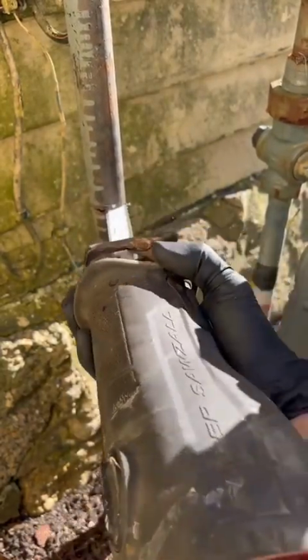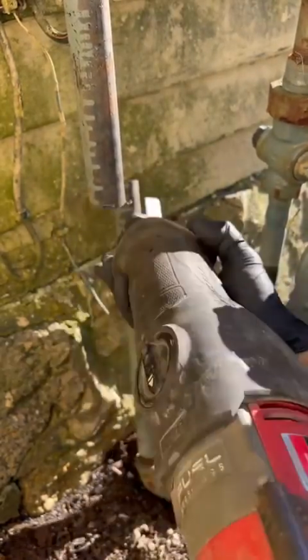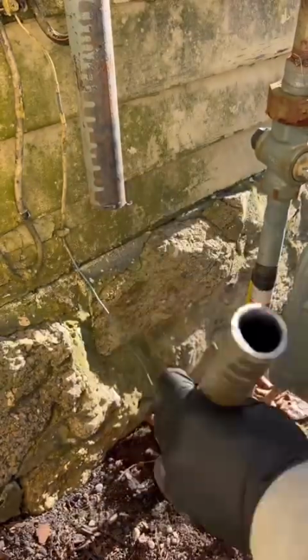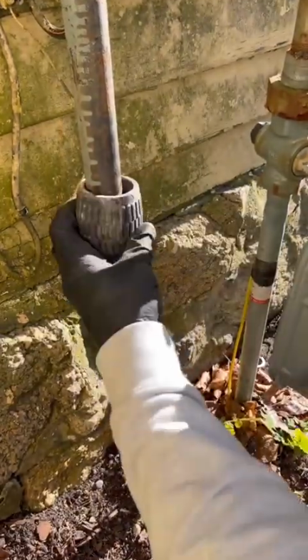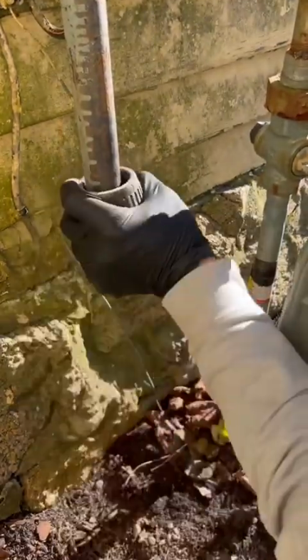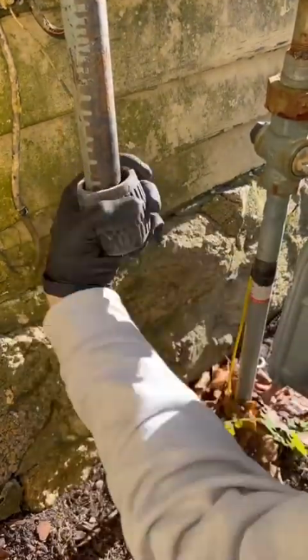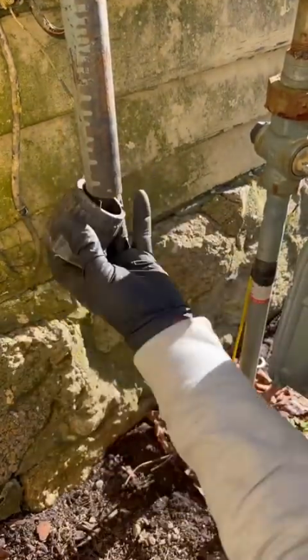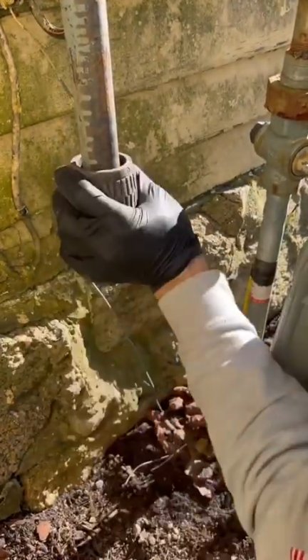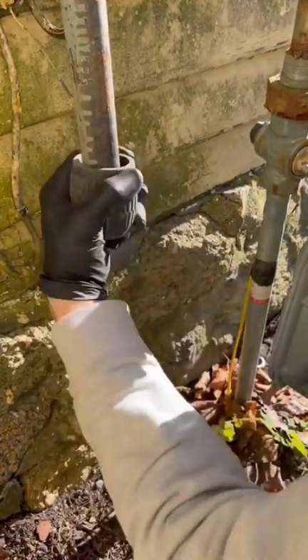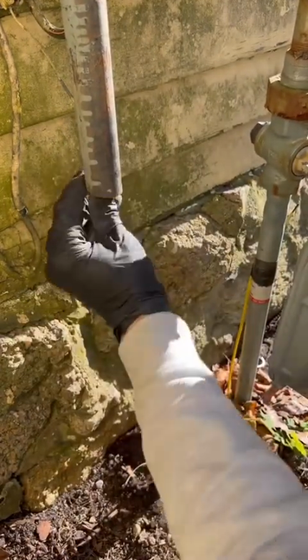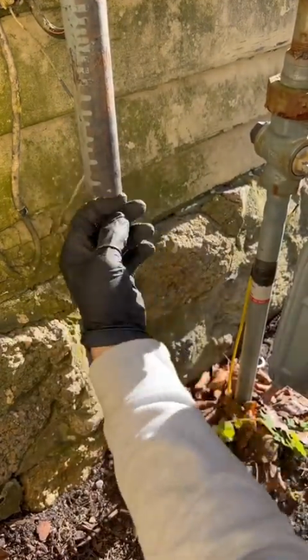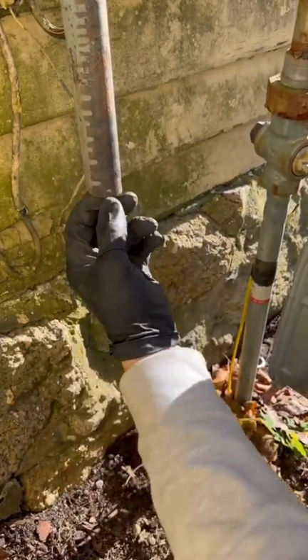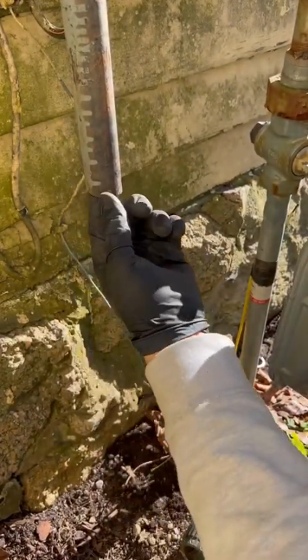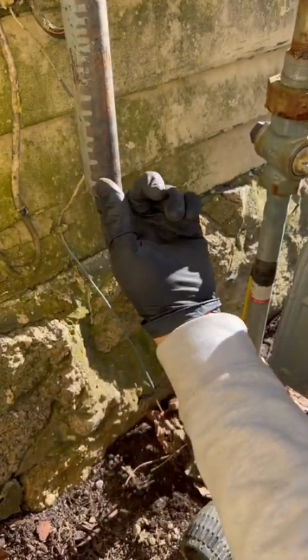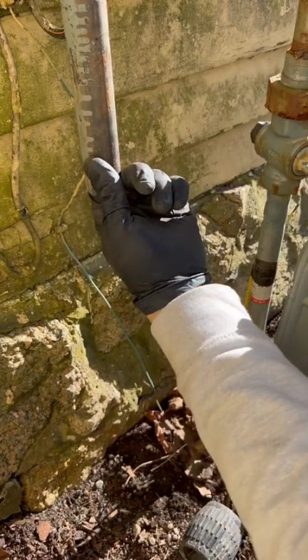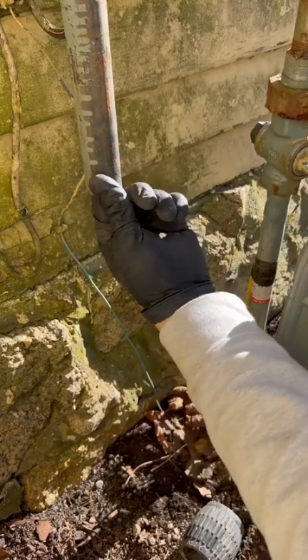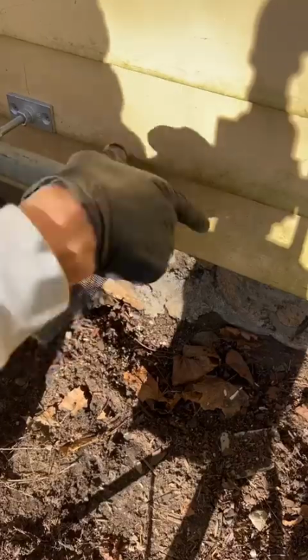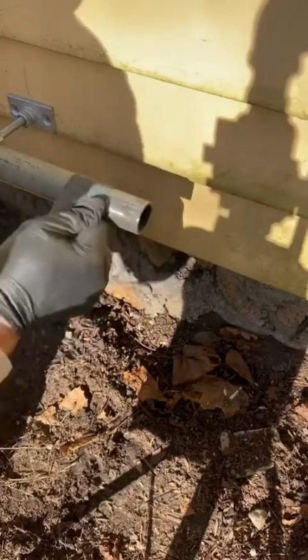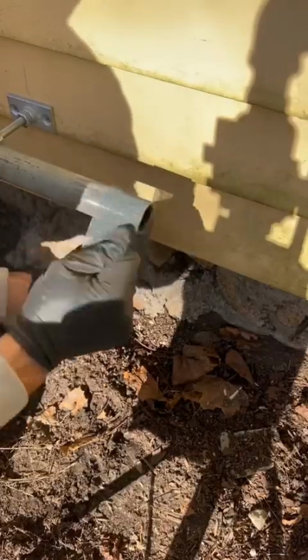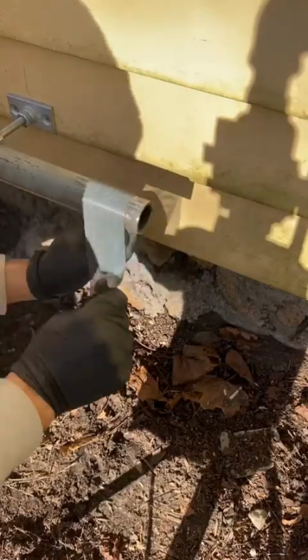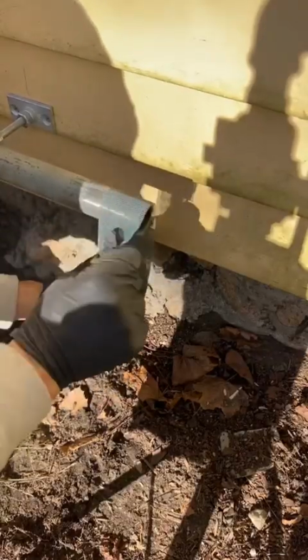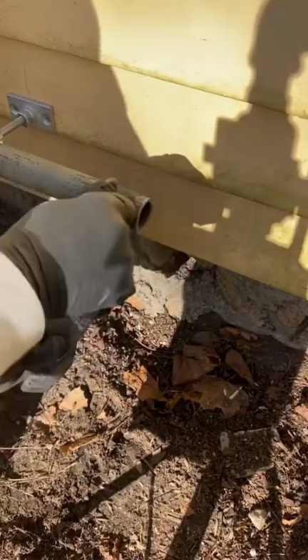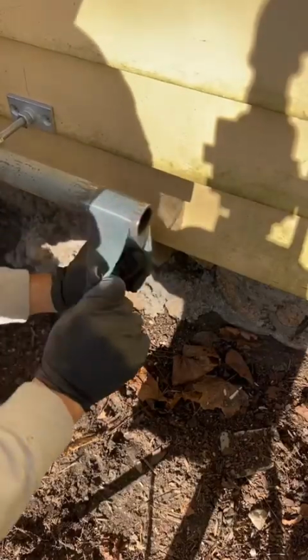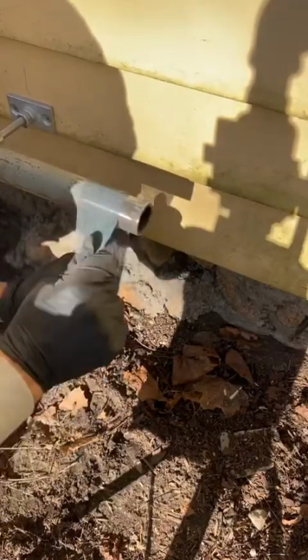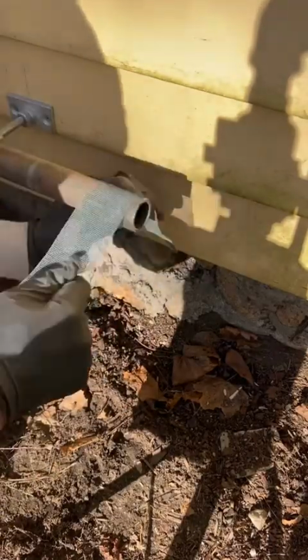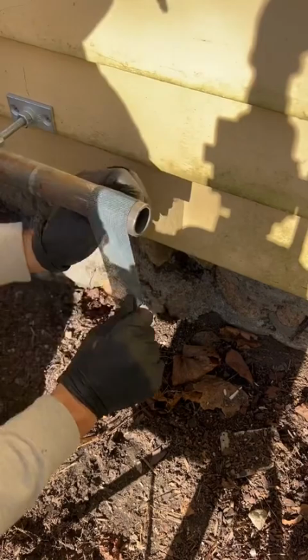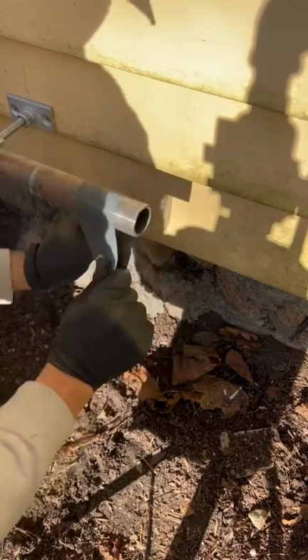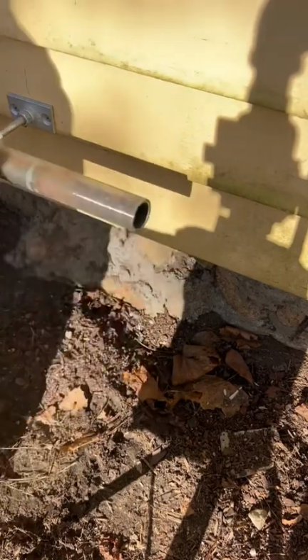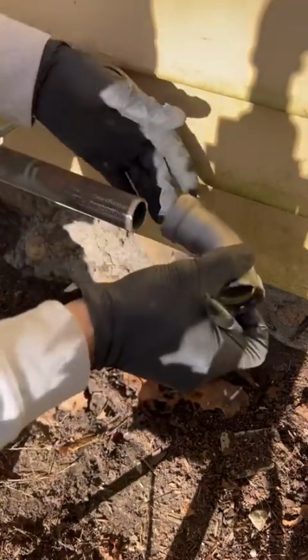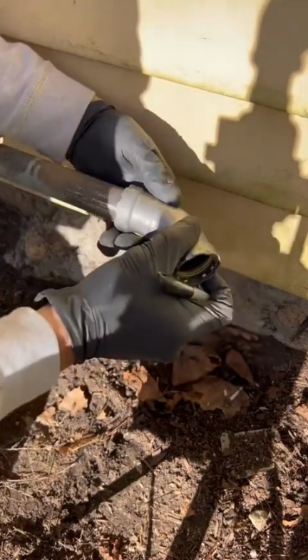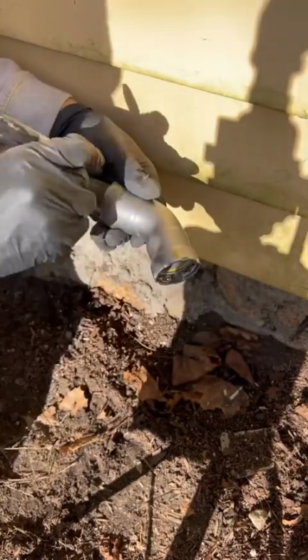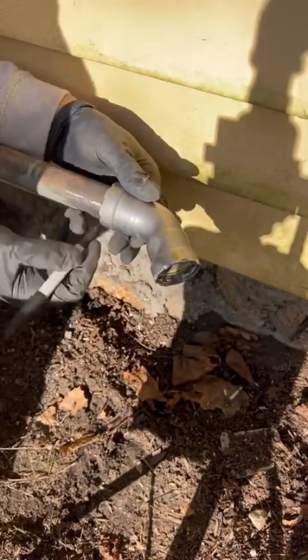I couldn't get a bandsaw in this tight spot so we're going to Sawzall it, but don't worry — we're going to ream it, sand it, it'll be just fine. If I didn't add that ball valve right off the meter for the generator, I wouldn't be able to put a test on it, or I'd have to test the entire house, and who's got time for that?